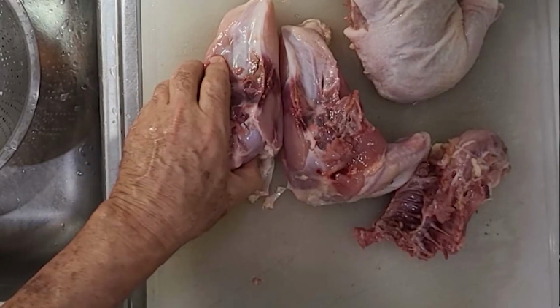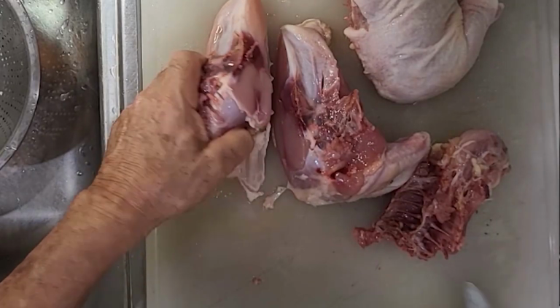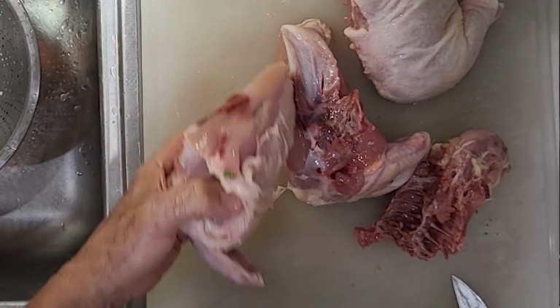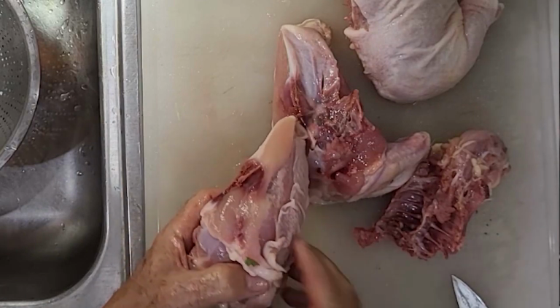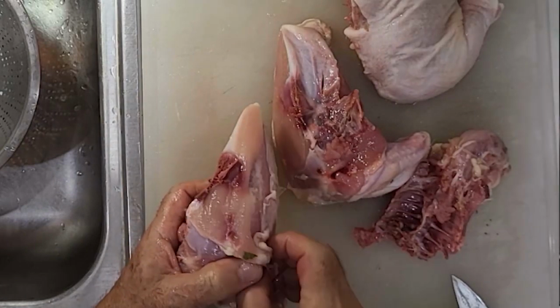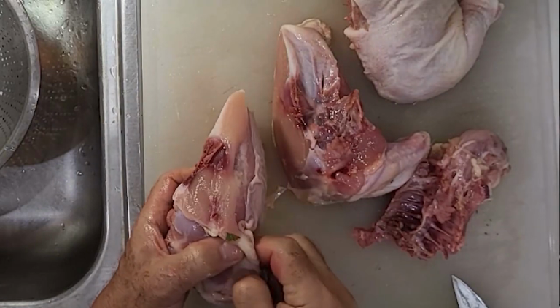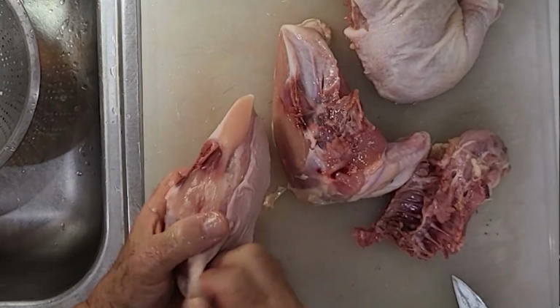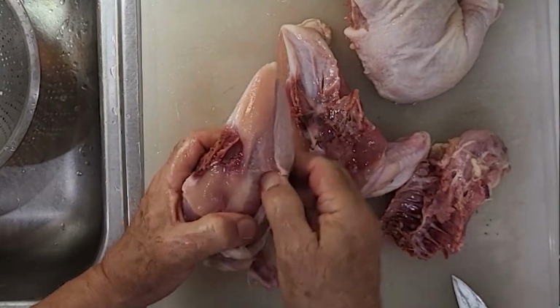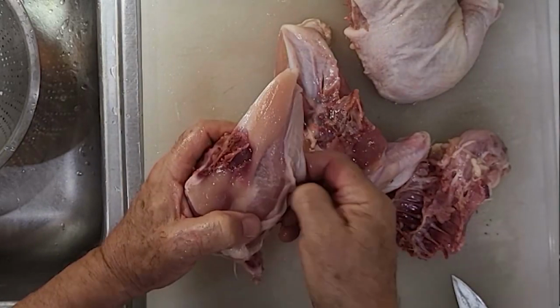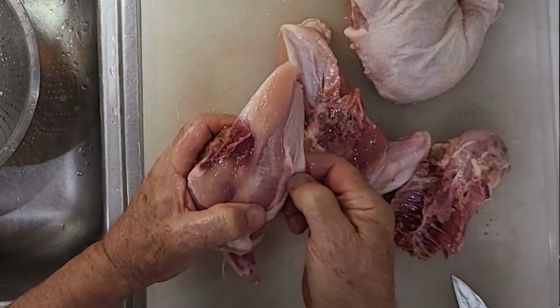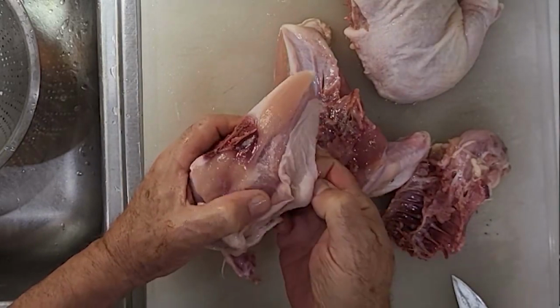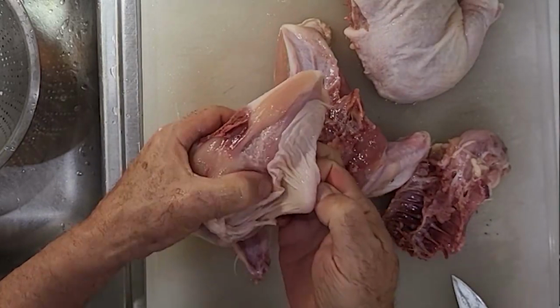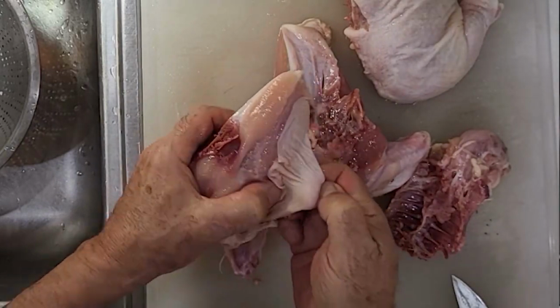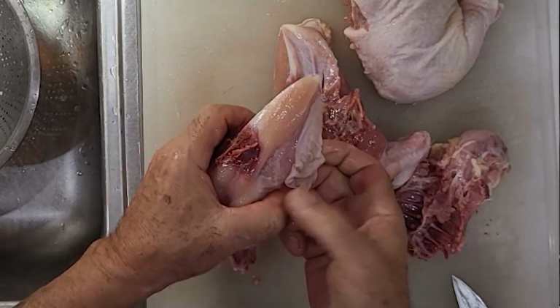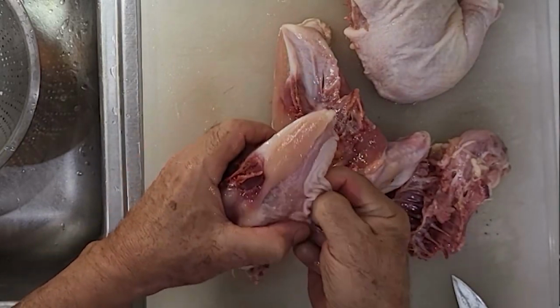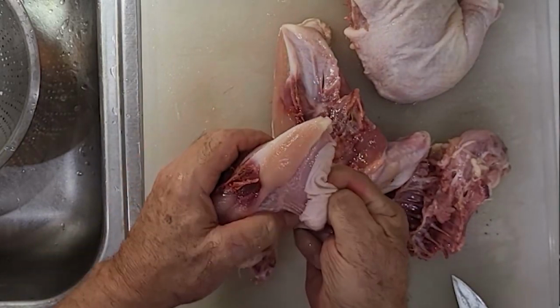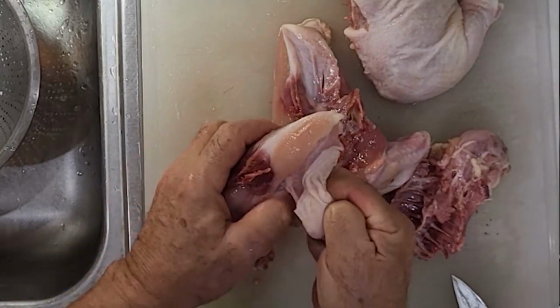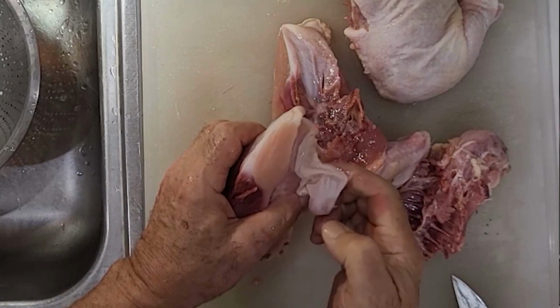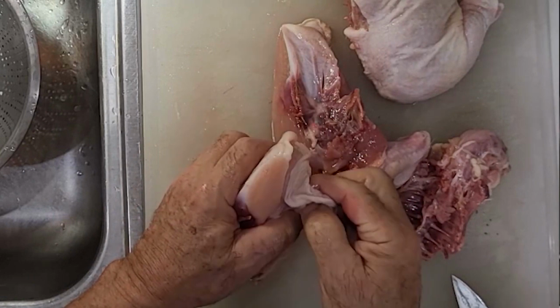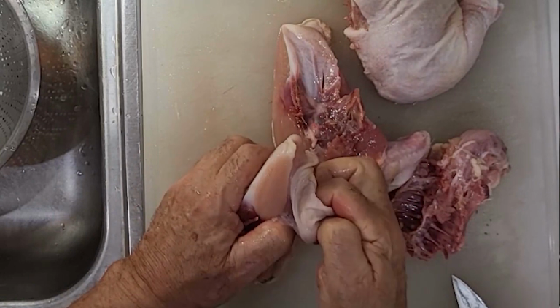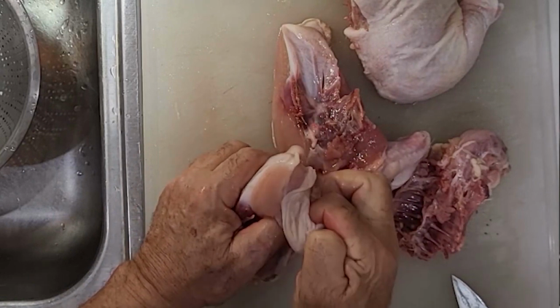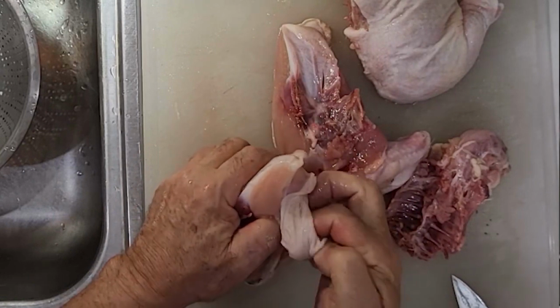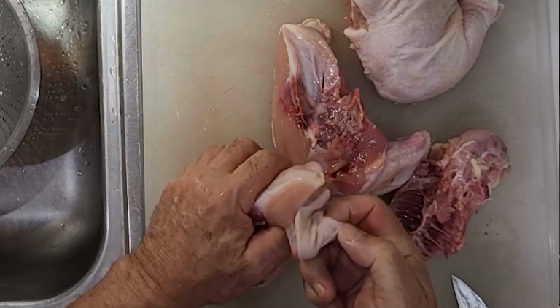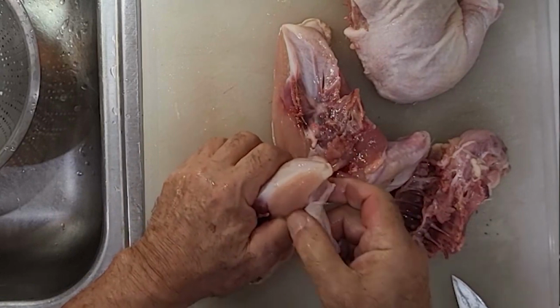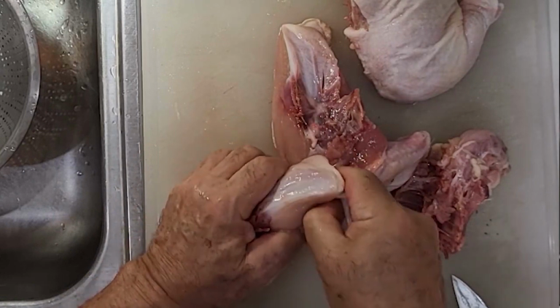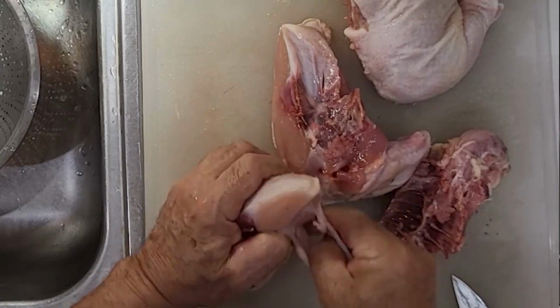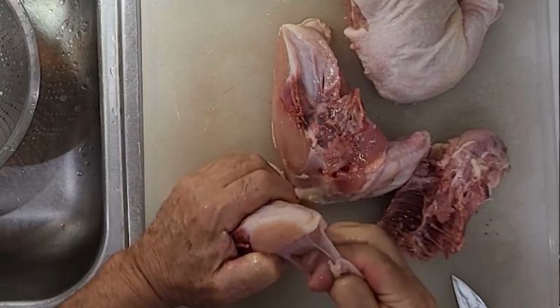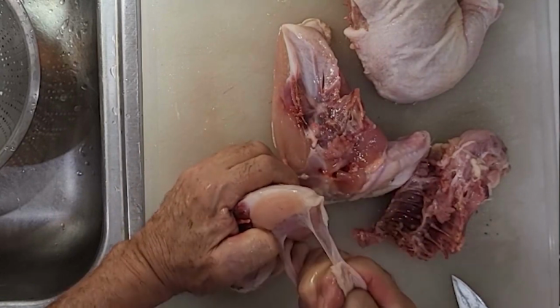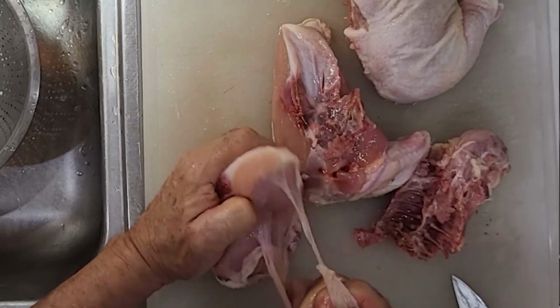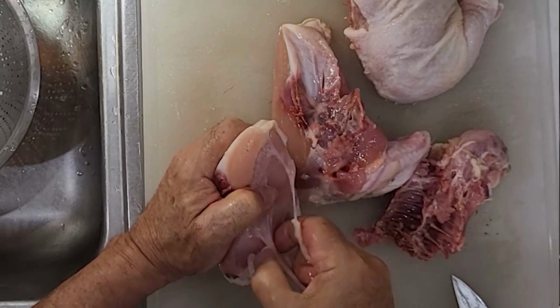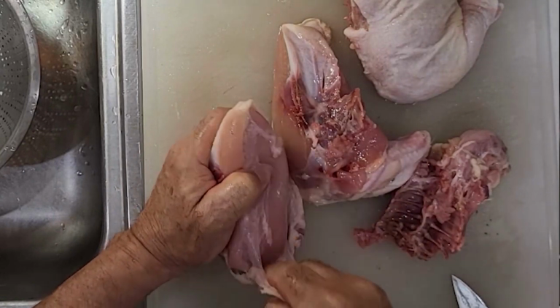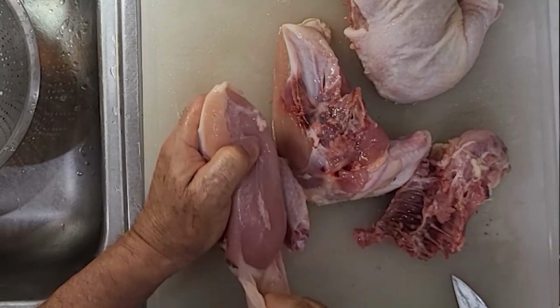Authentic Ashkenazi matzo balls are so delicious because they contain rendered chicken fat. If you don't have that, you can make your own, or as a last resort, use chicken soup flavoring.